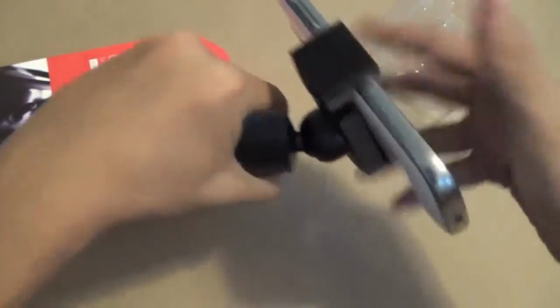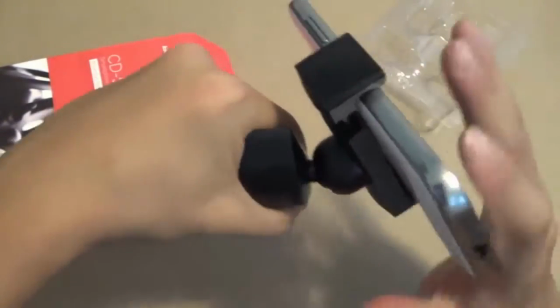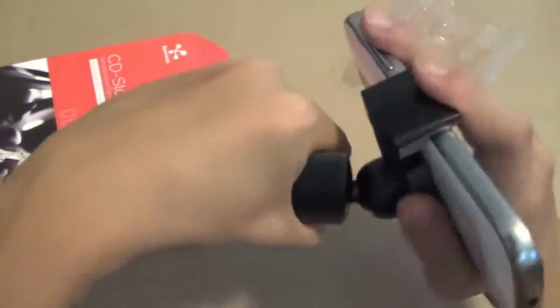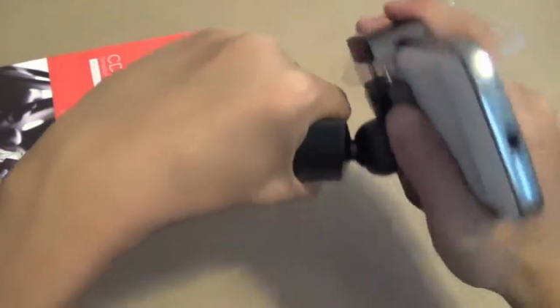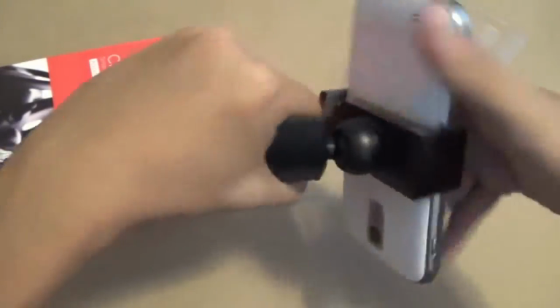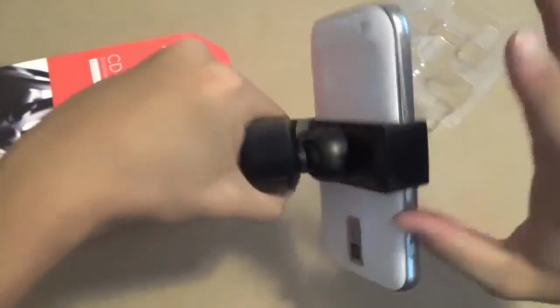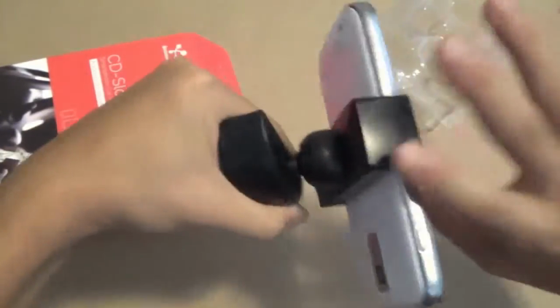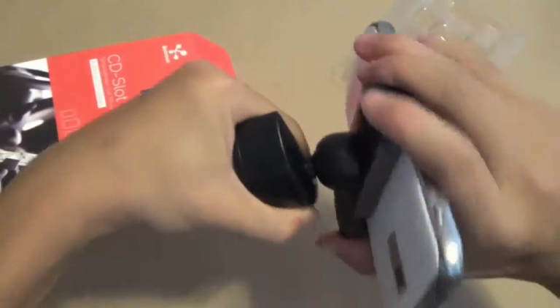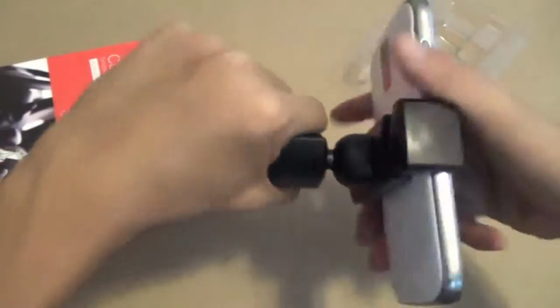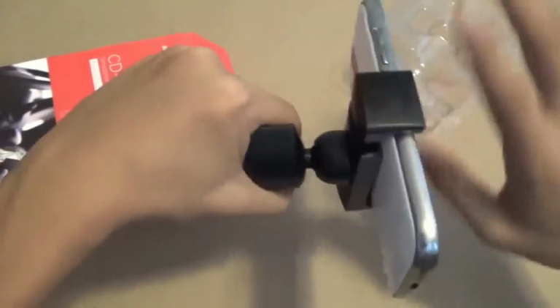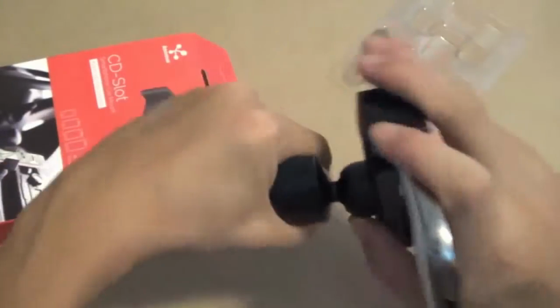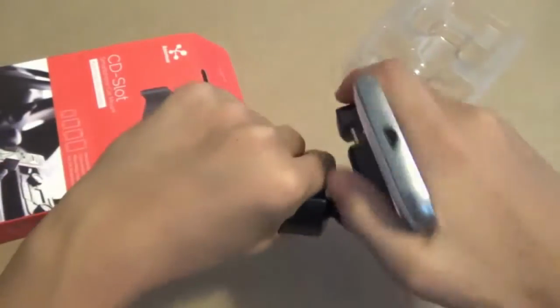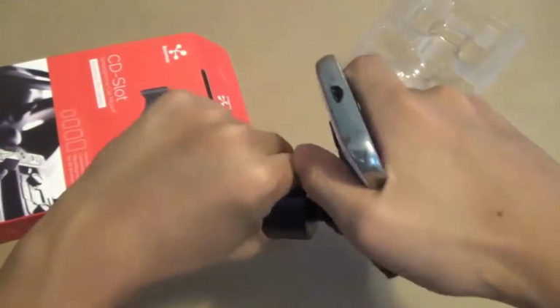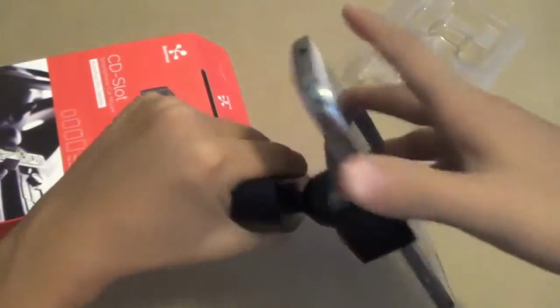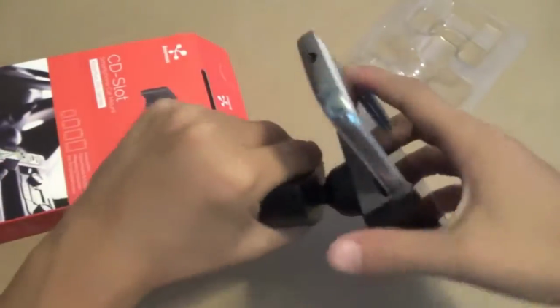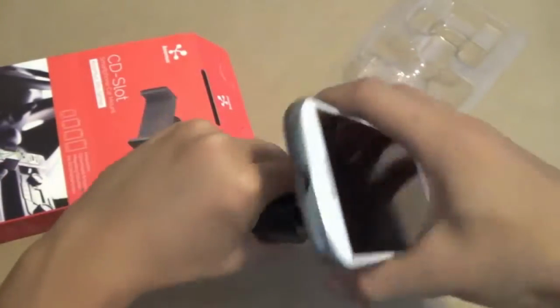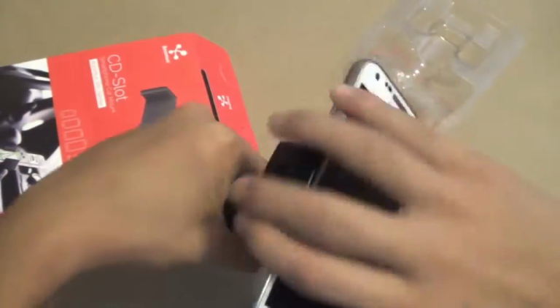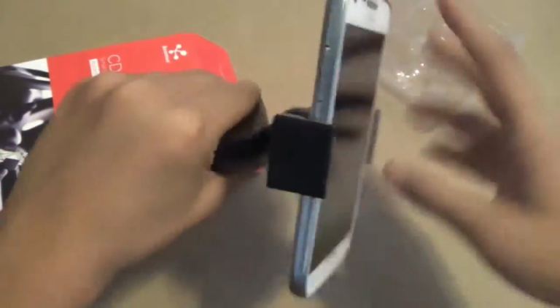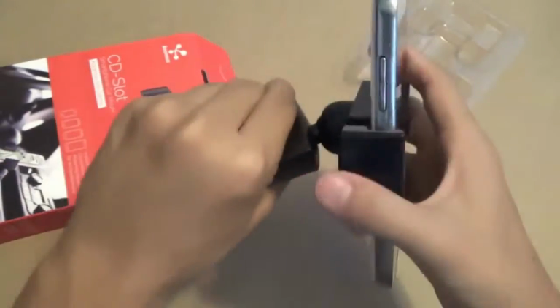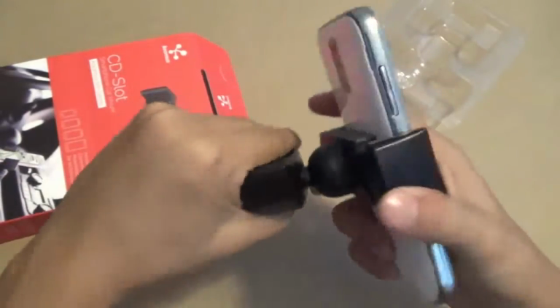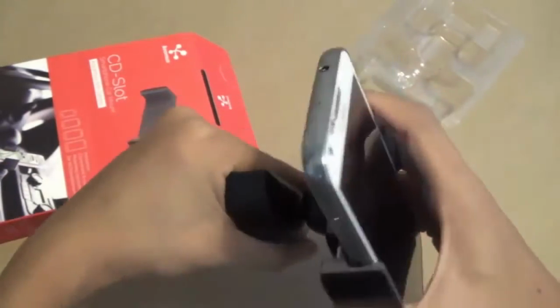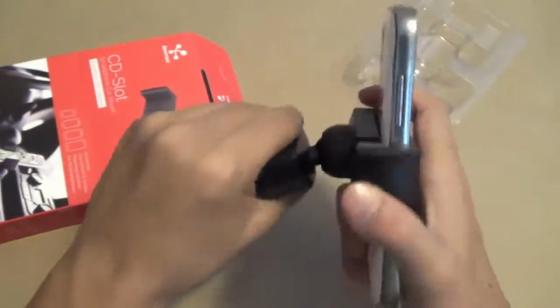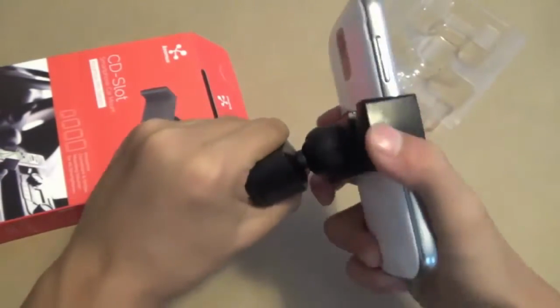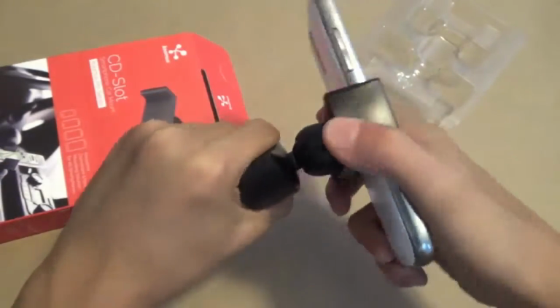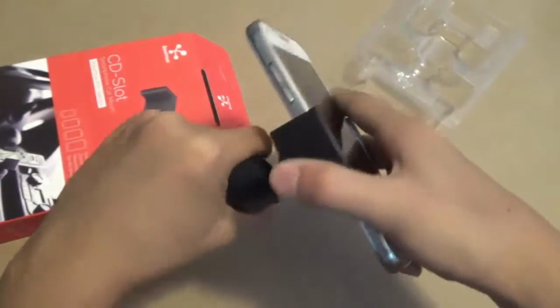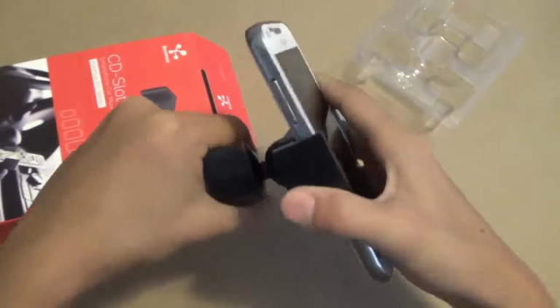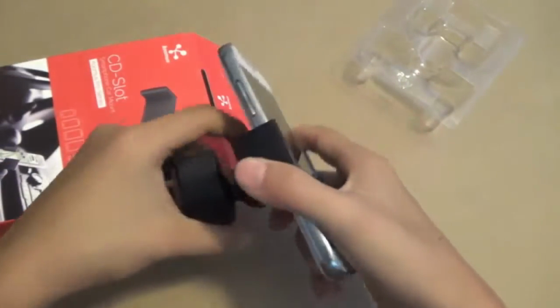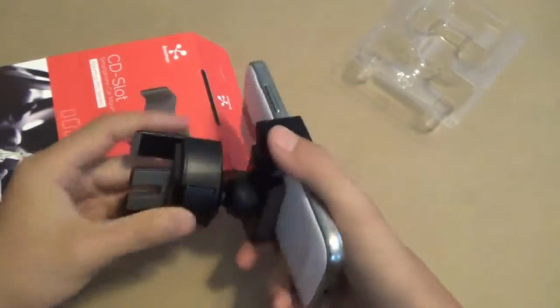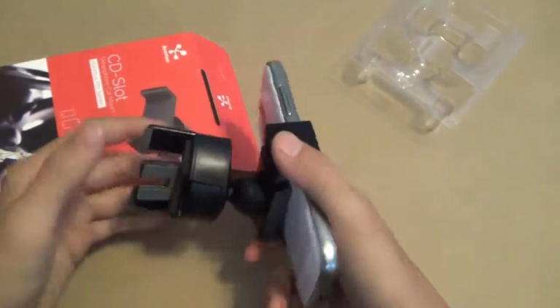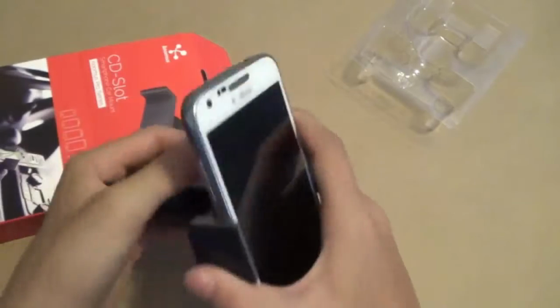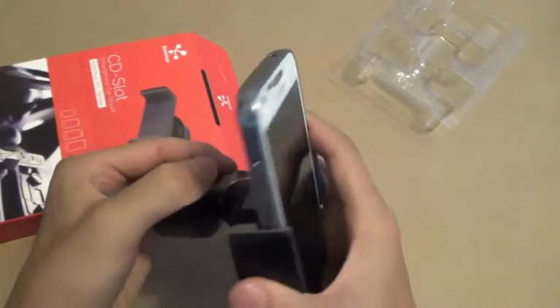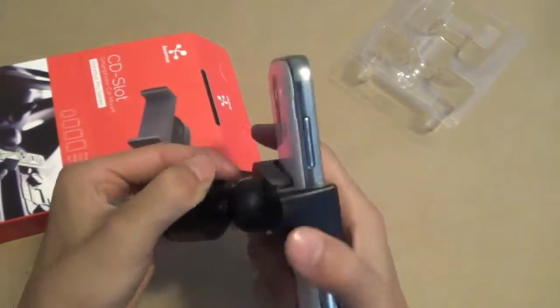So let's just pretend my hand has a CD slot right here. As you can see, we have a nice 360-degree rotation ball-angled grip, so you can get almost every single possible way to hold it.